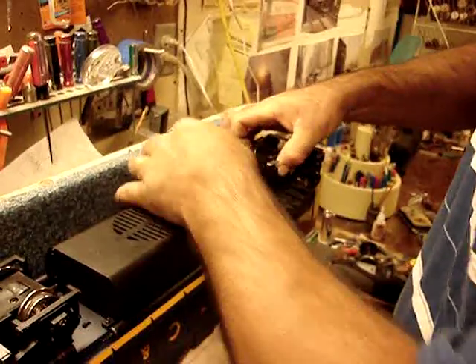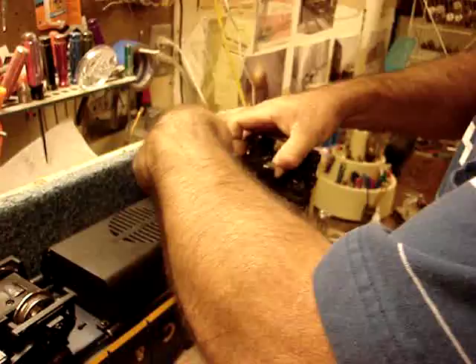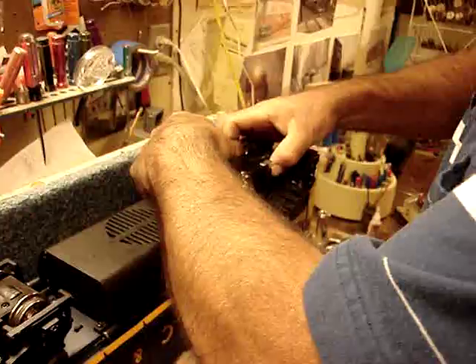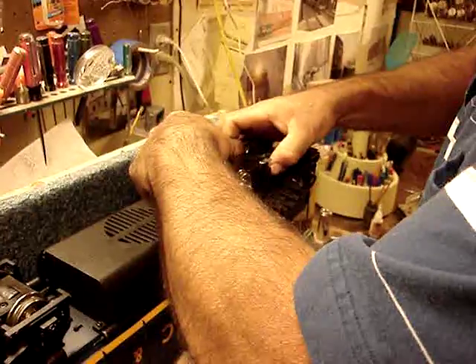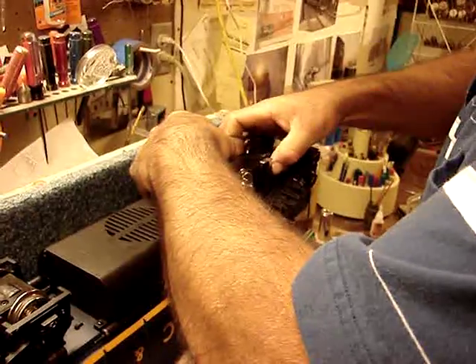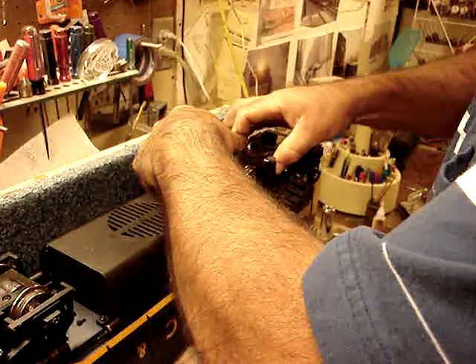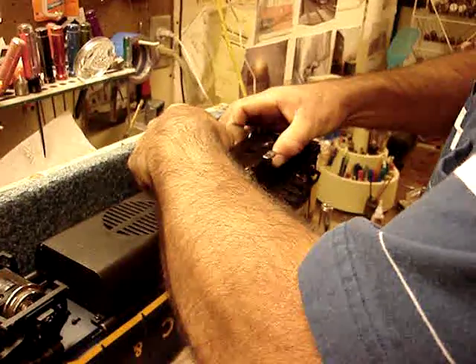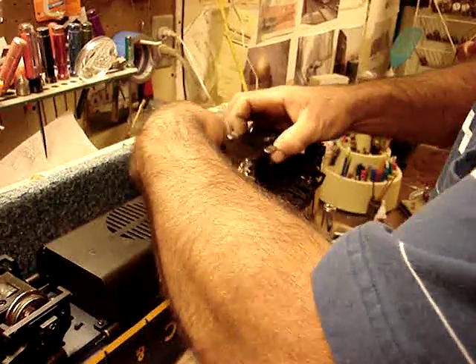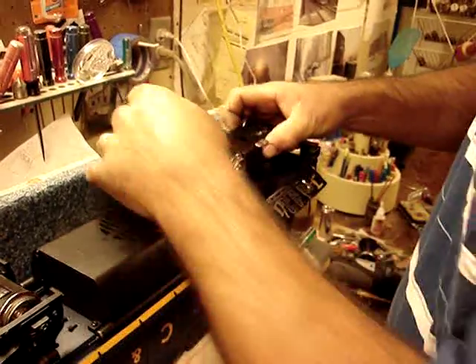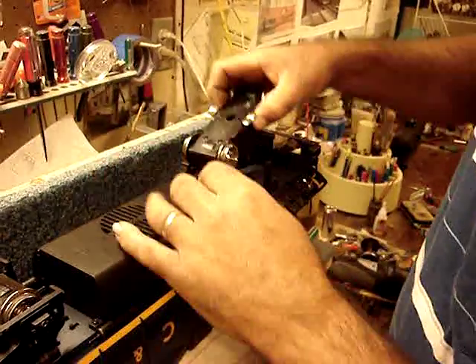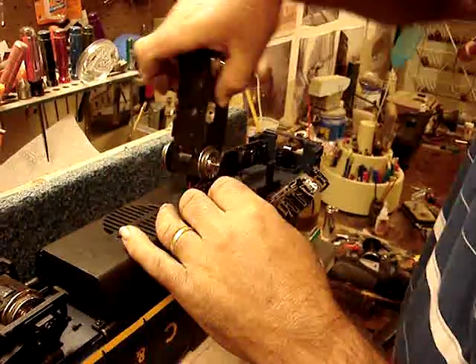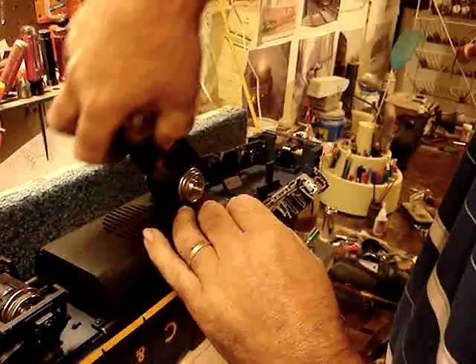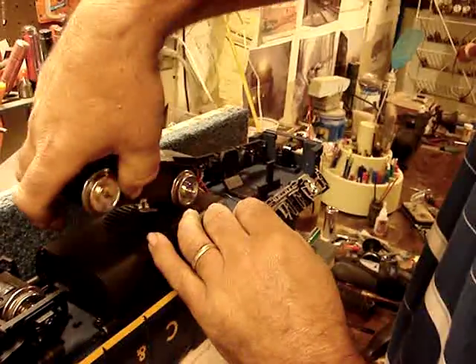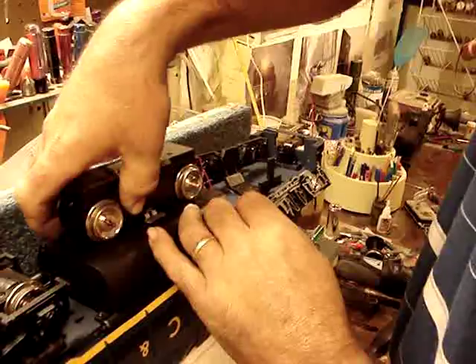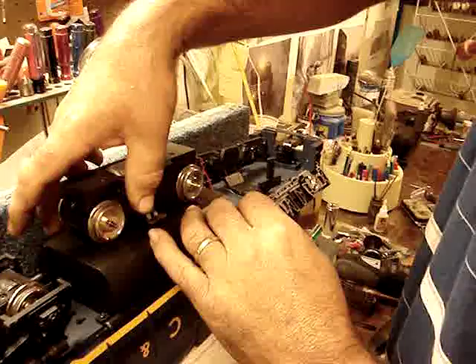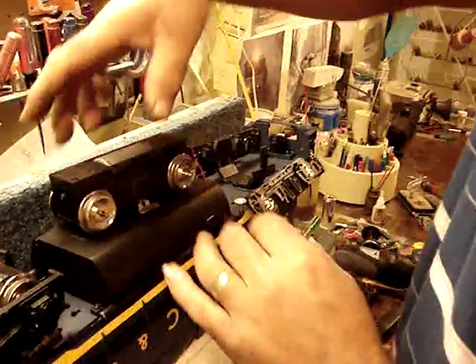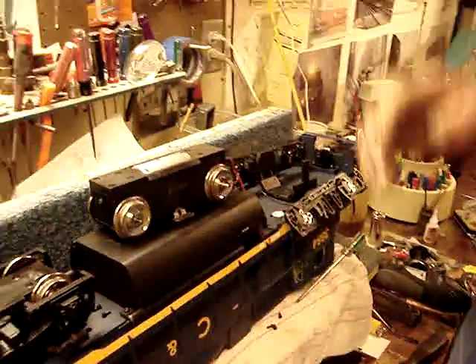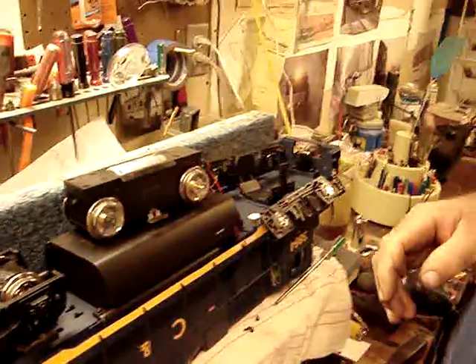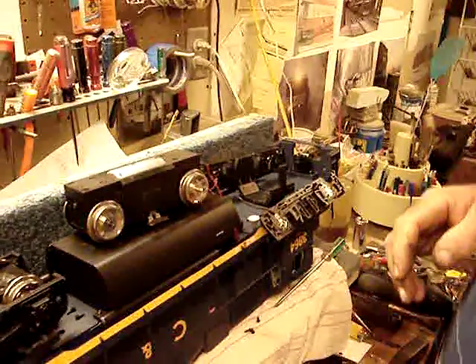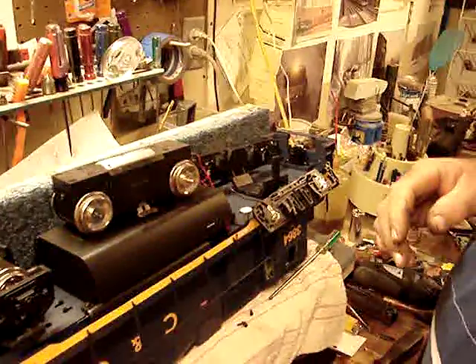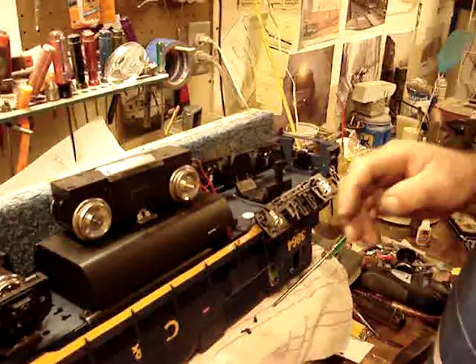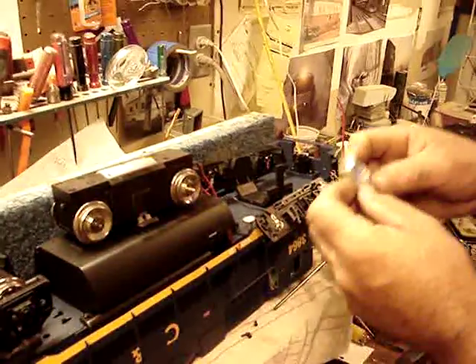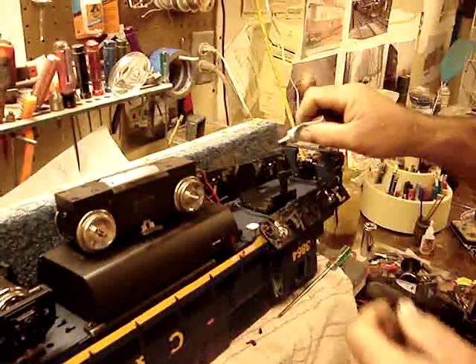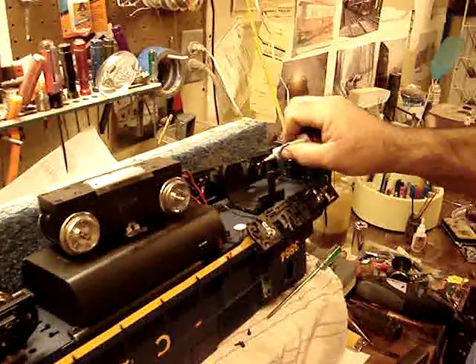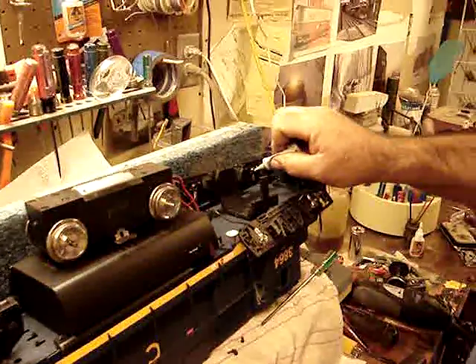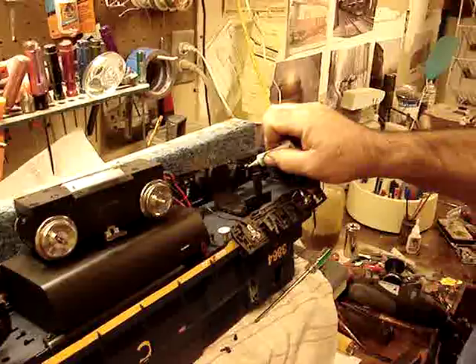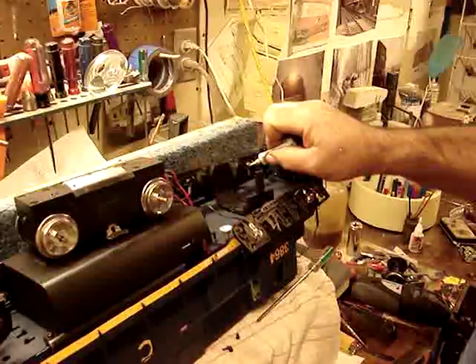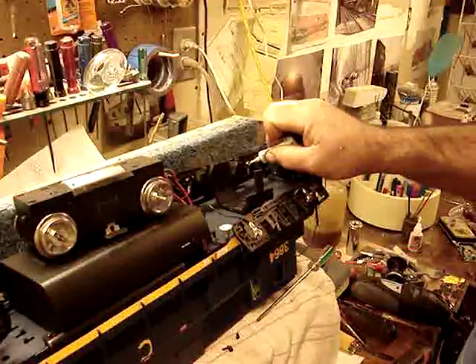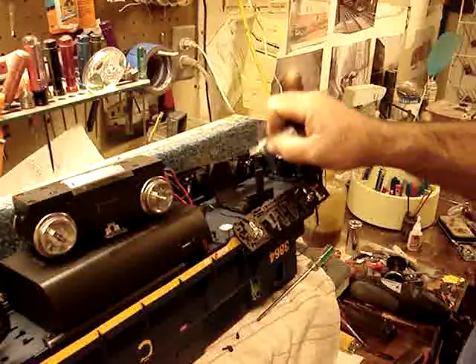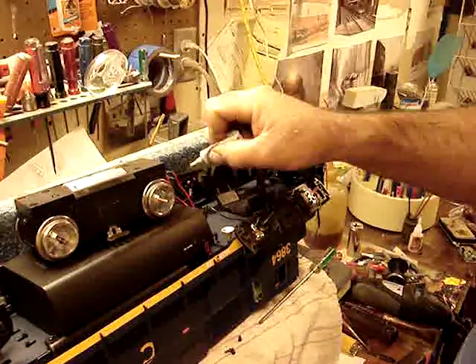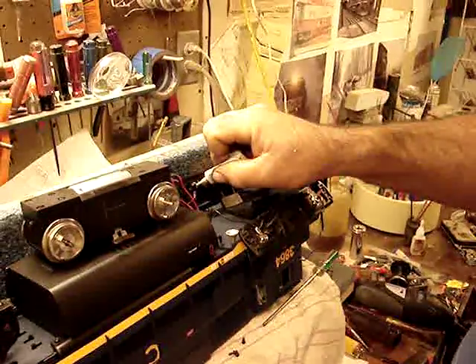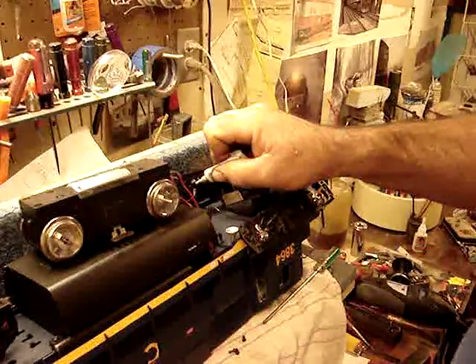Pop the motor block, slap it sideways, and just lay it right over, just like so. Take a little bit of dielectric grease in your cups.